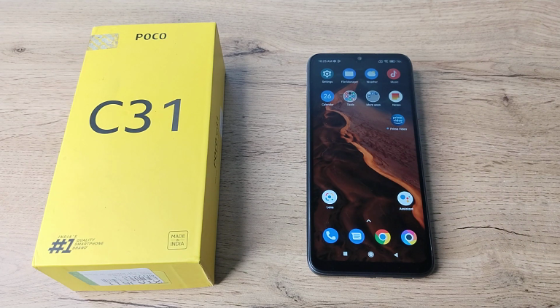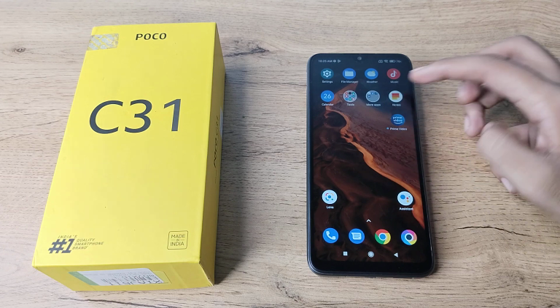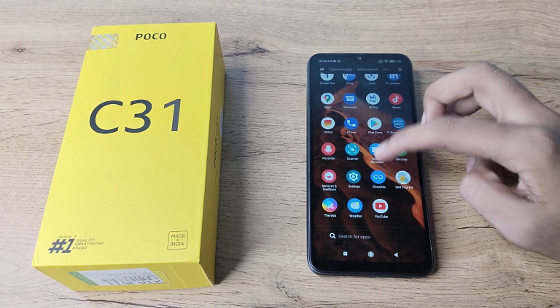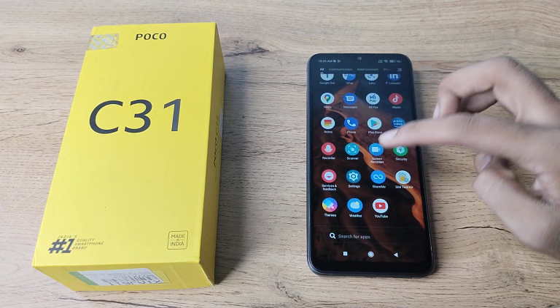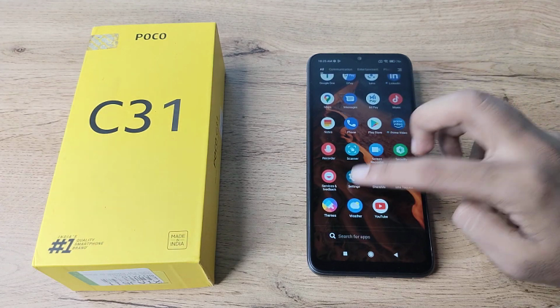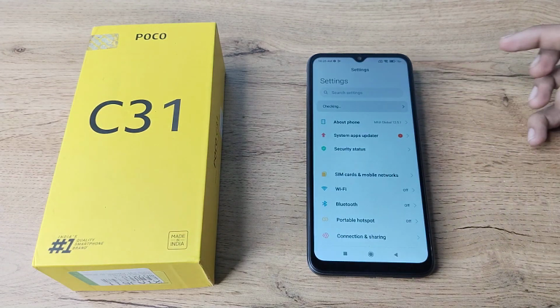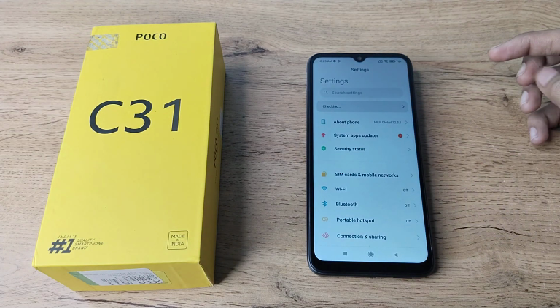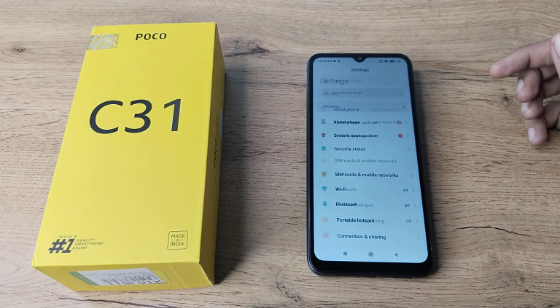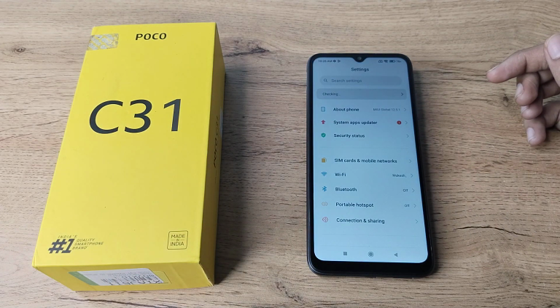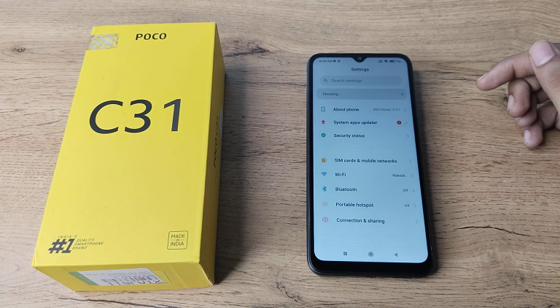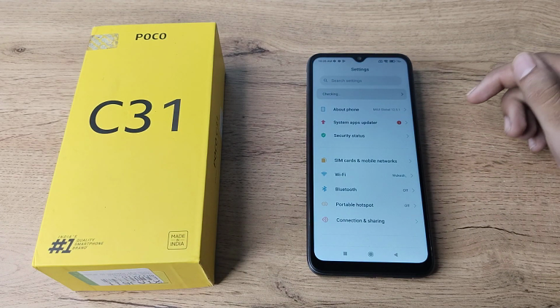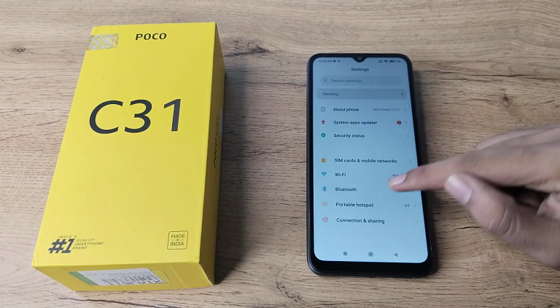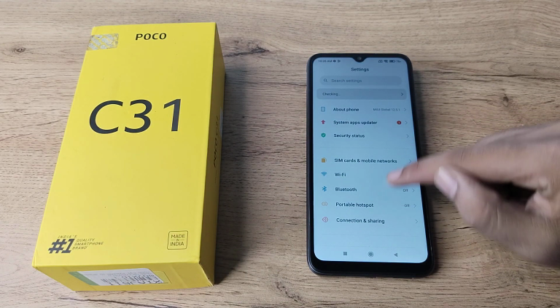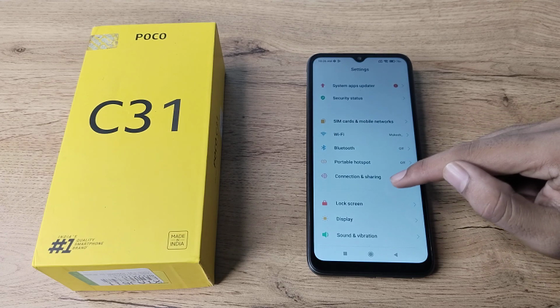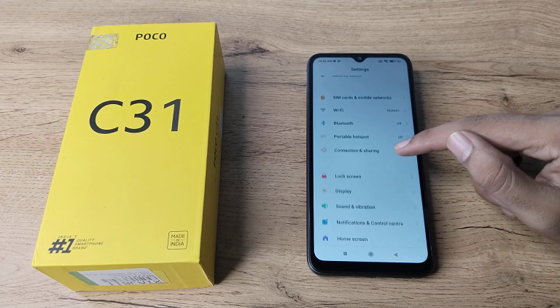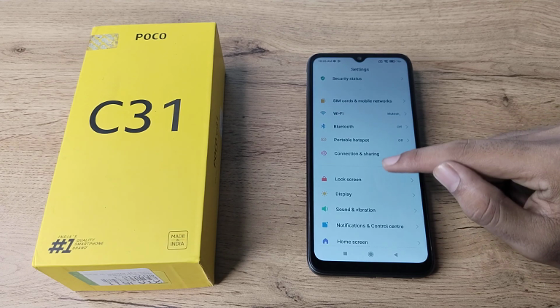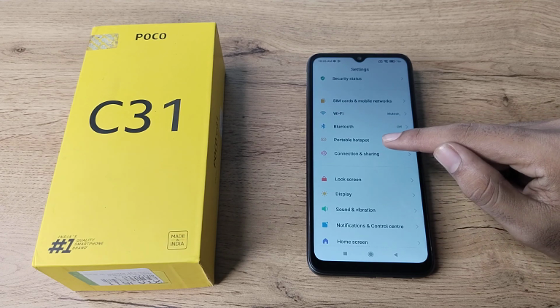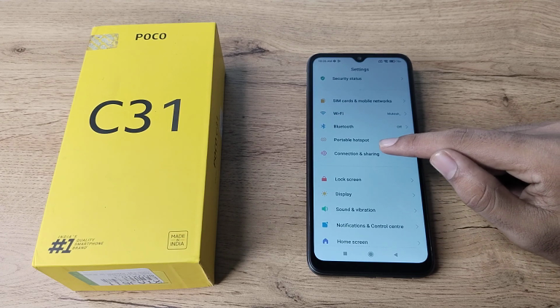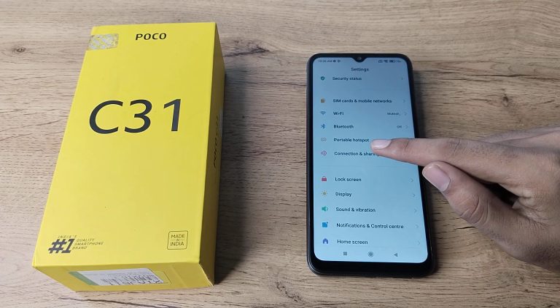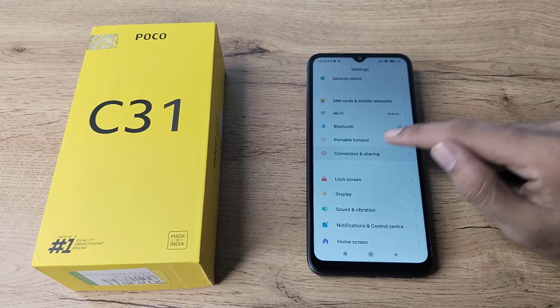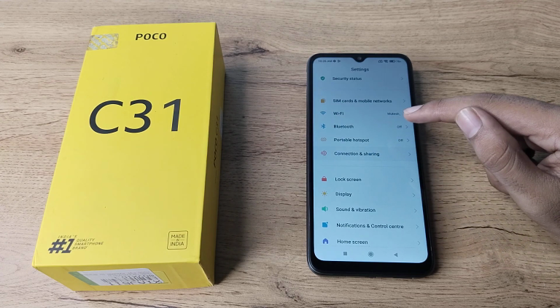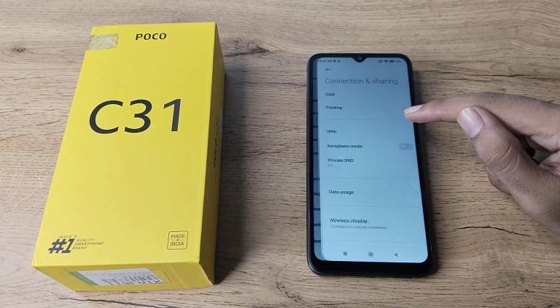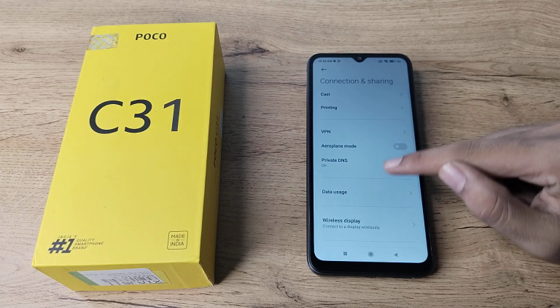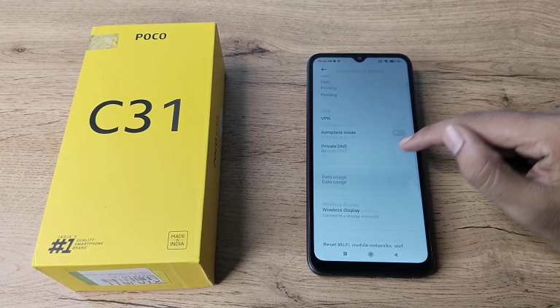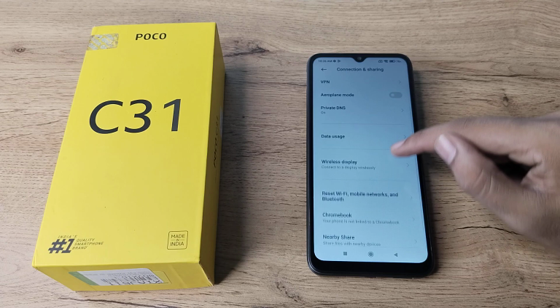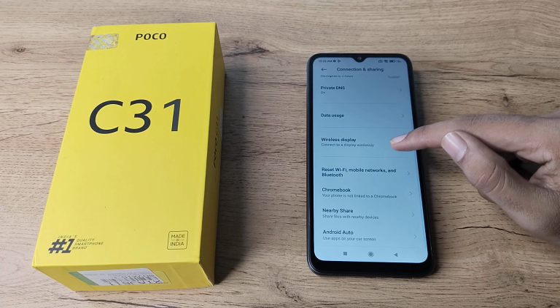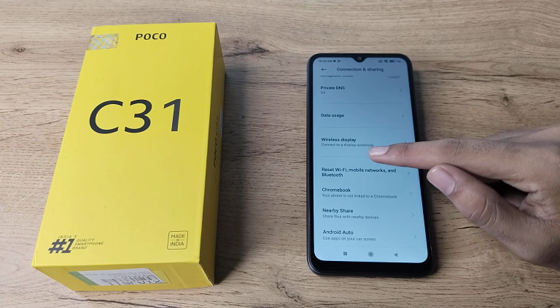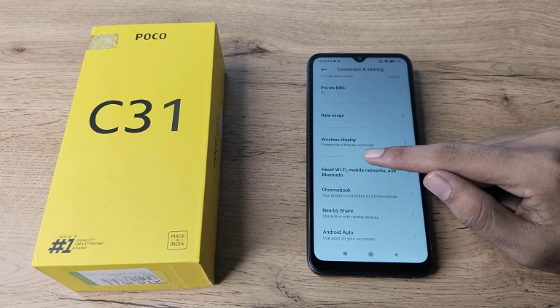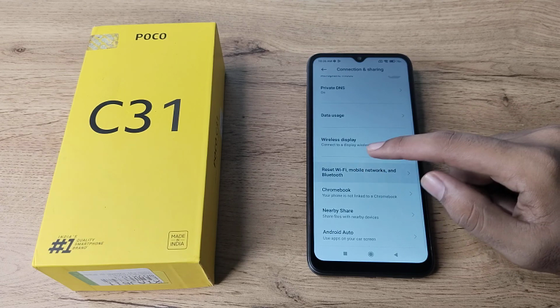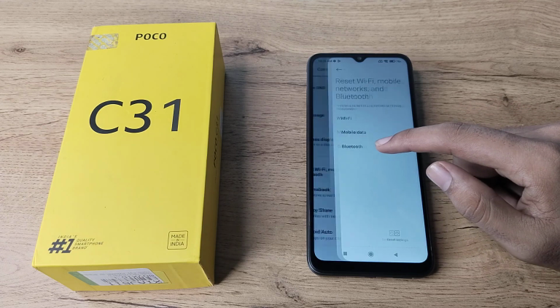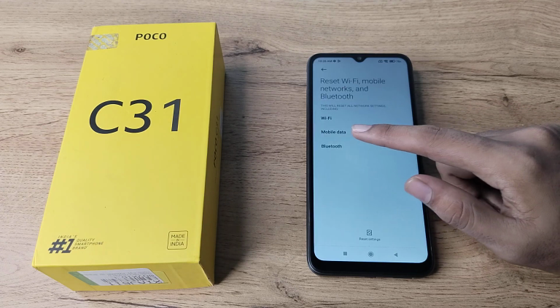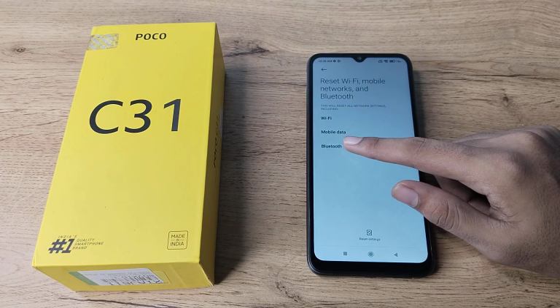First of all, open your phone settings to solve your Bluetooth problem. You will see this type of settings — scroll down and click on the Connection and Sharing option. Tap here and scroll, then you can see the Reset Settings option.